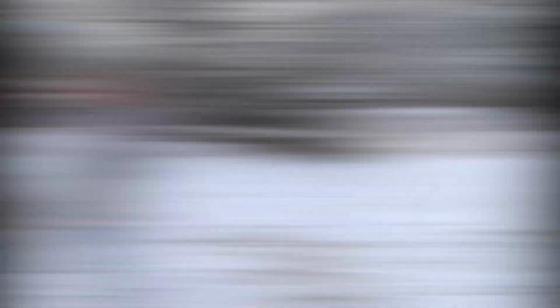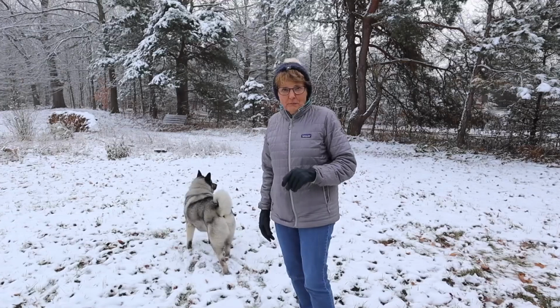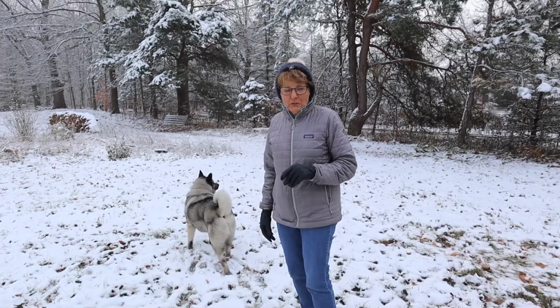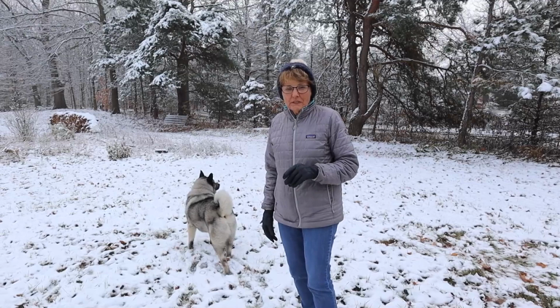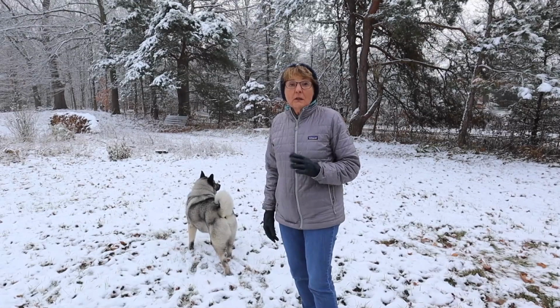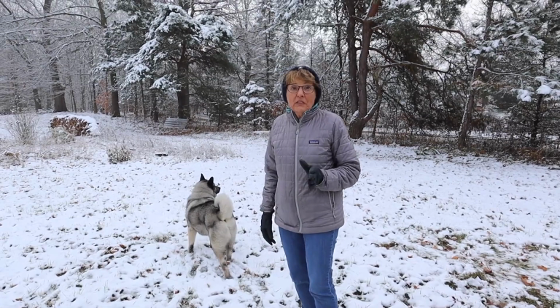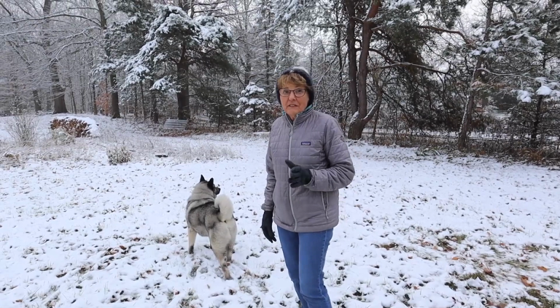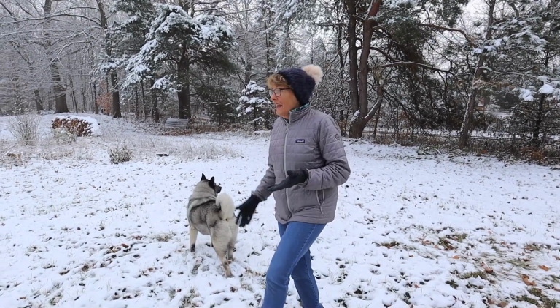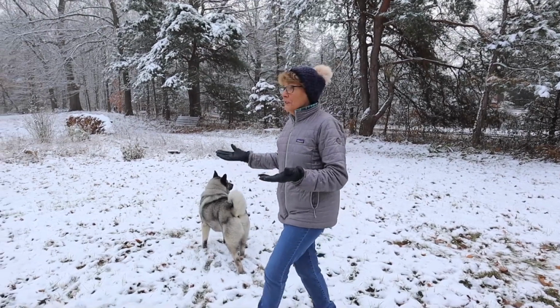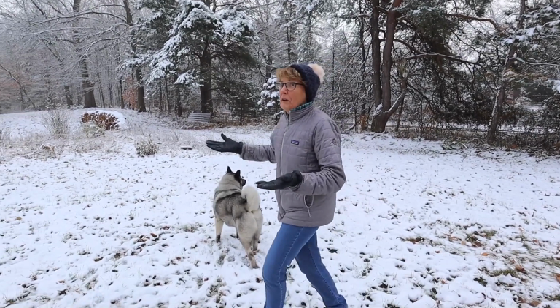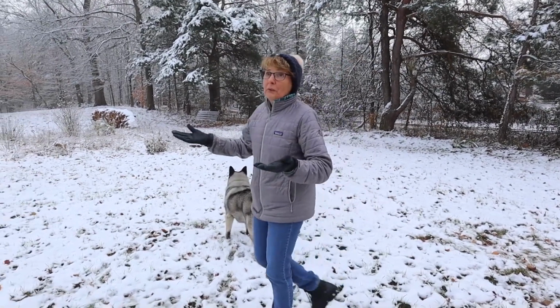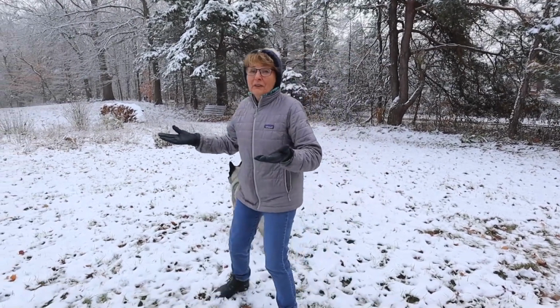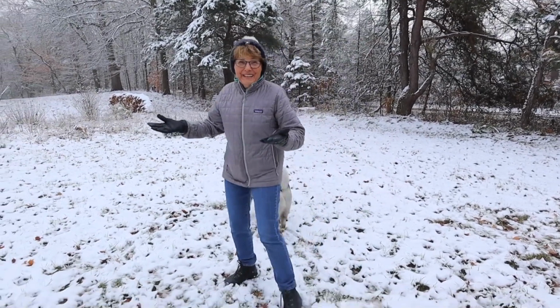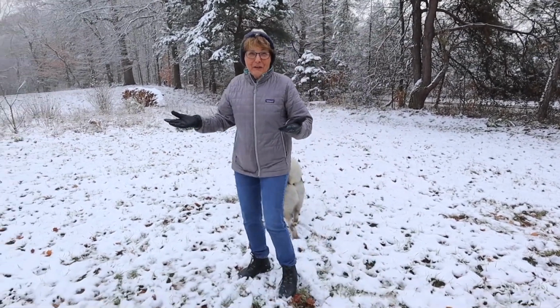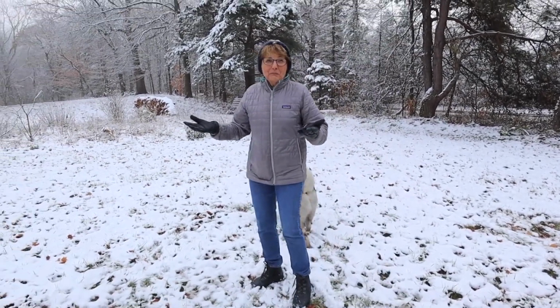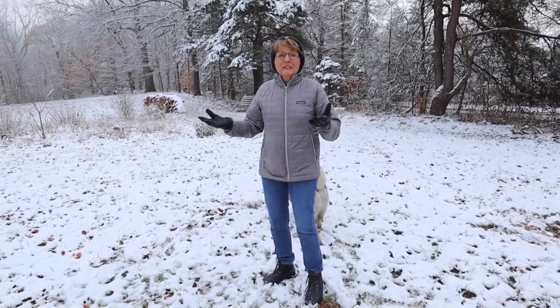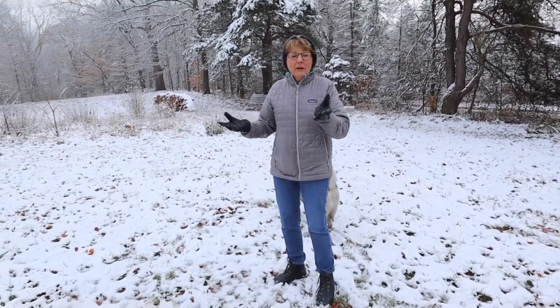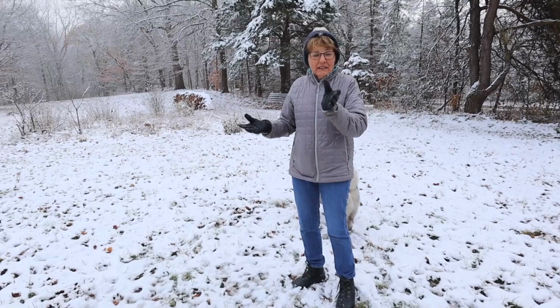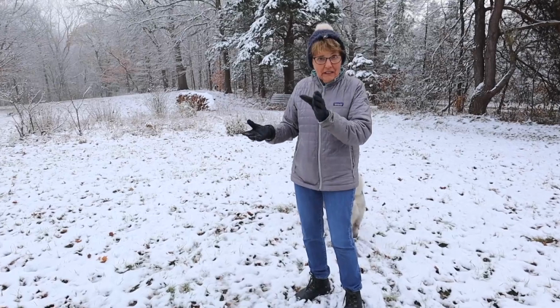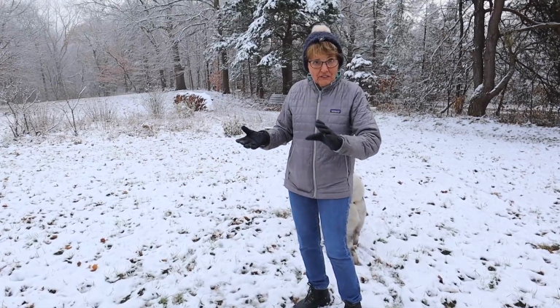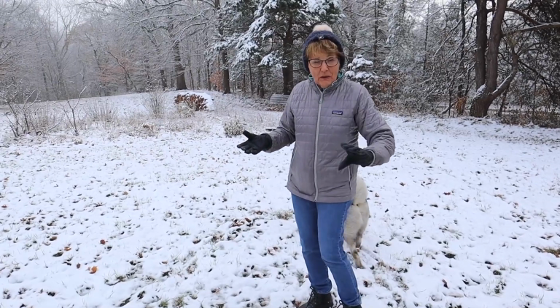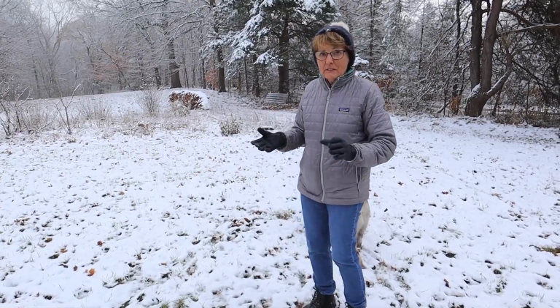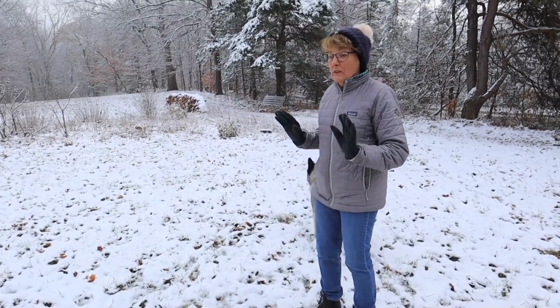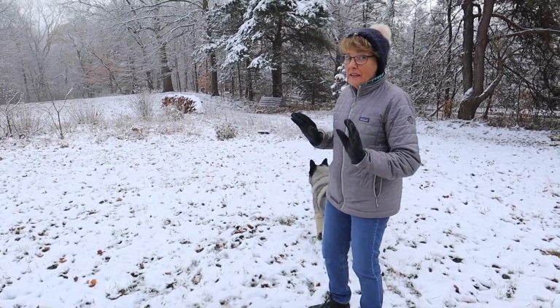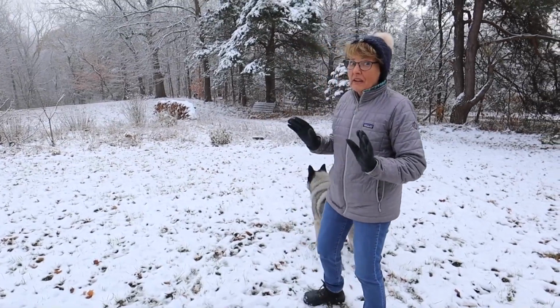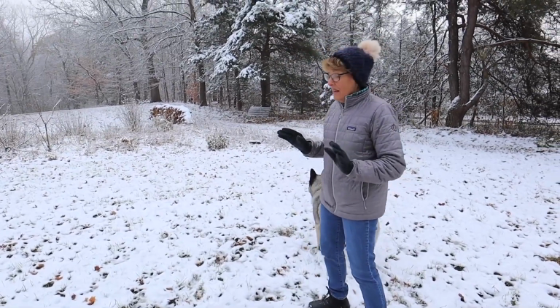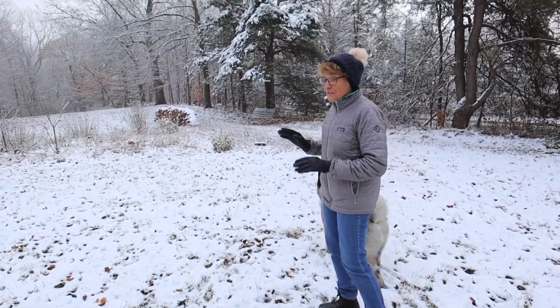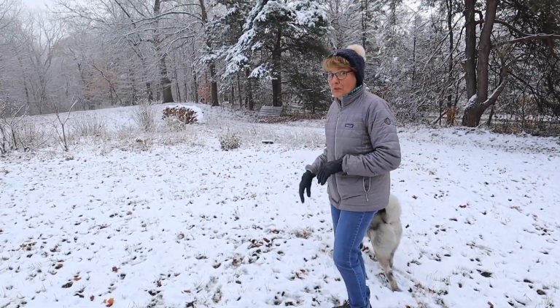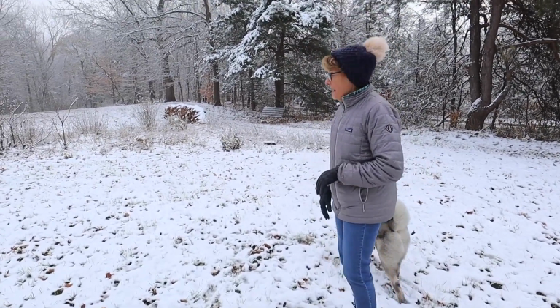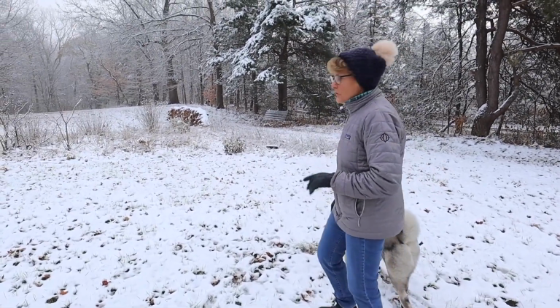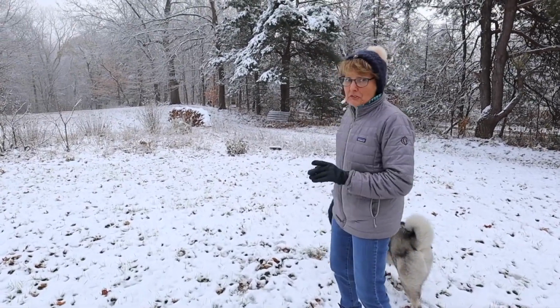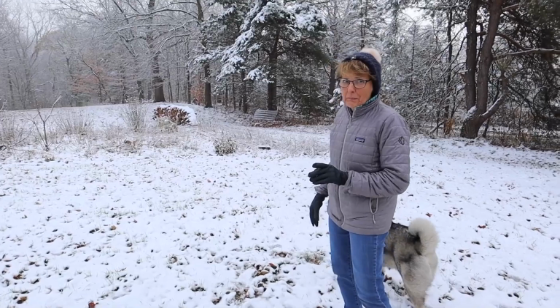This is being recorded close to Thanksgiving. You can tell that we are in southwest Michigan, and part of that lake effect snow area, so we are going to have a lot of snow. We know that. Bo's going to be so happy.